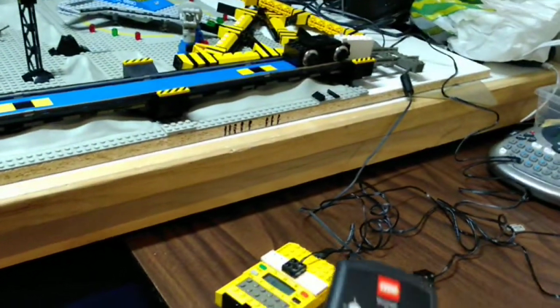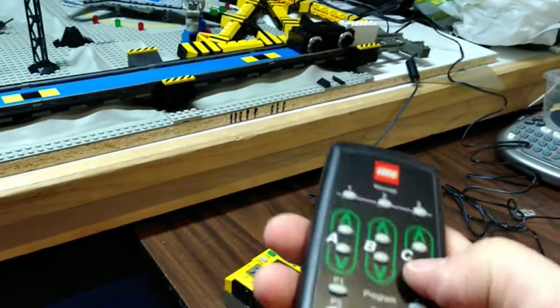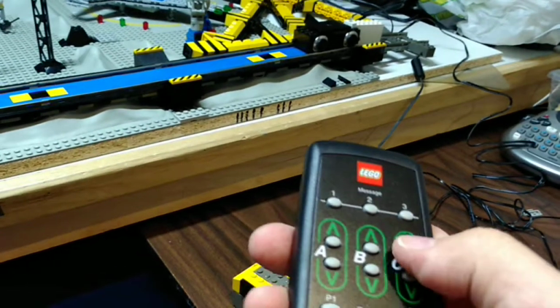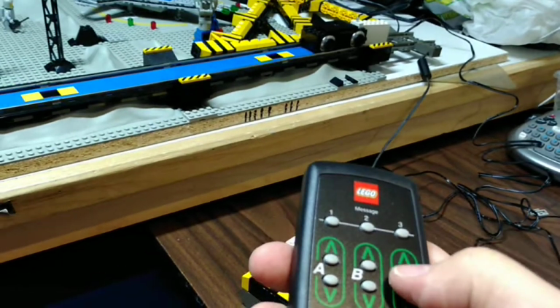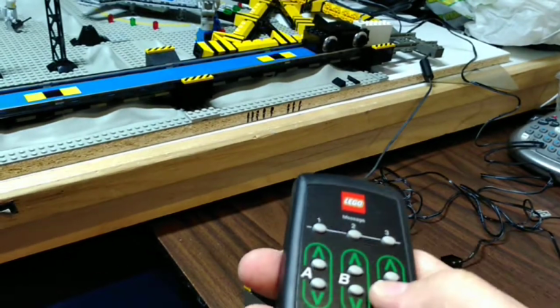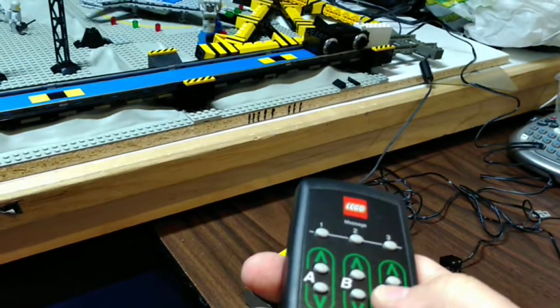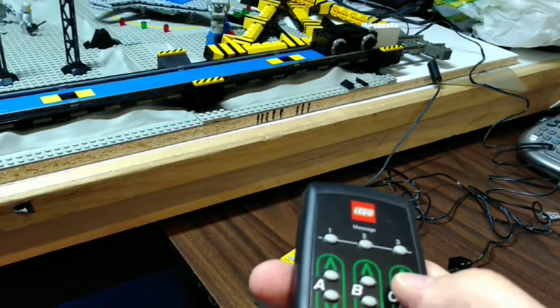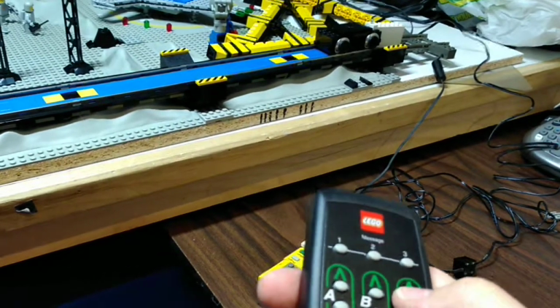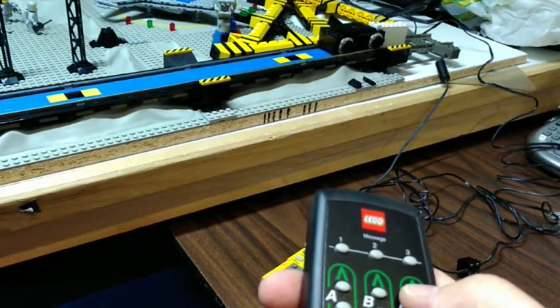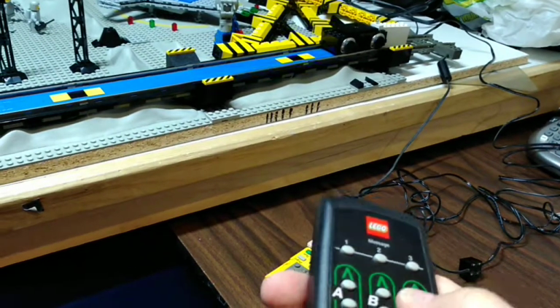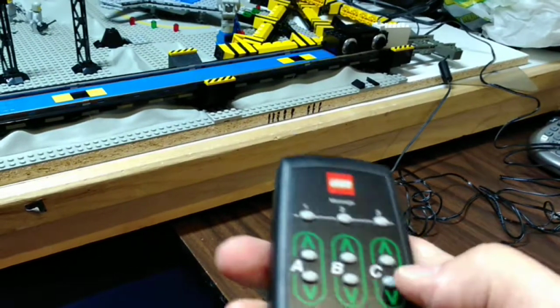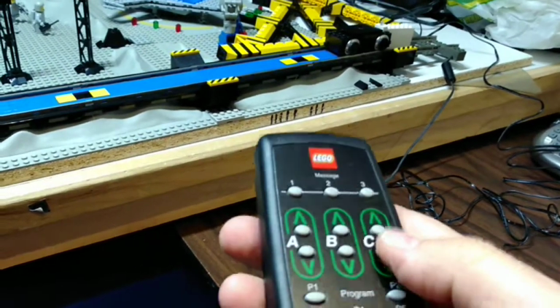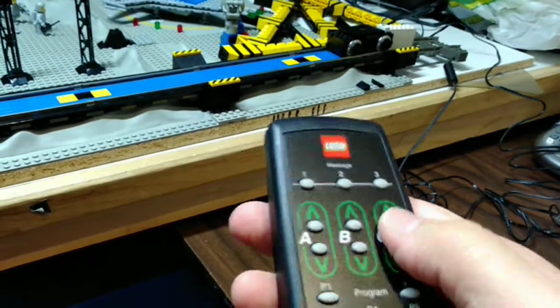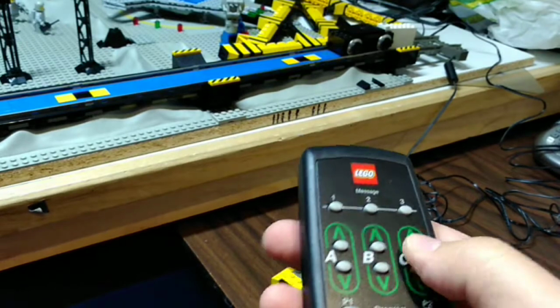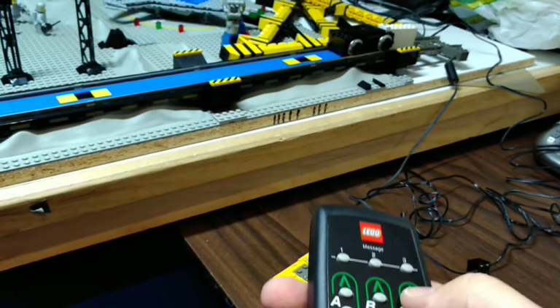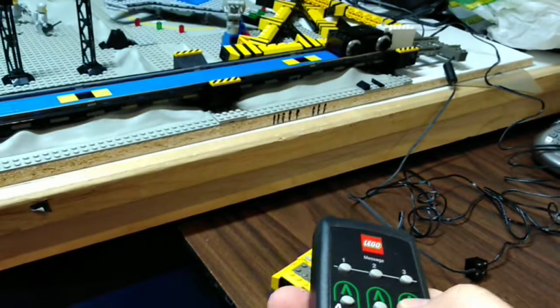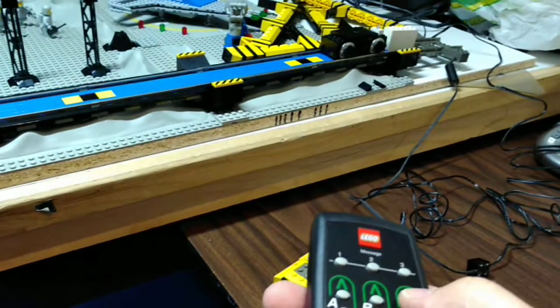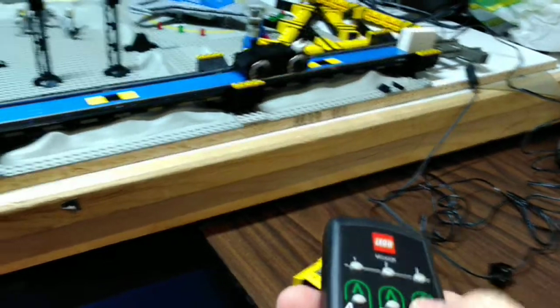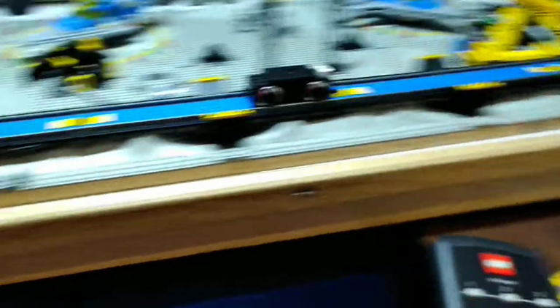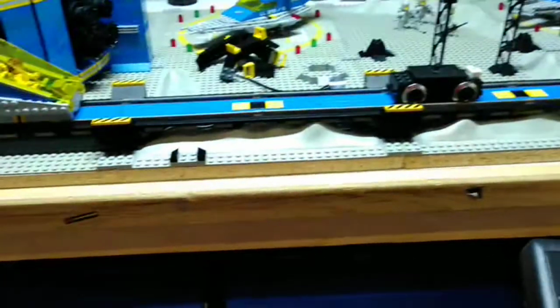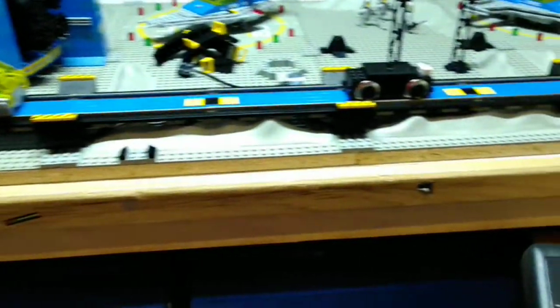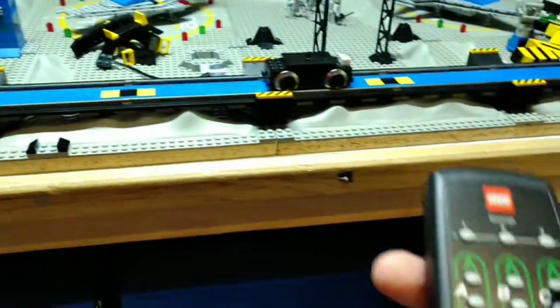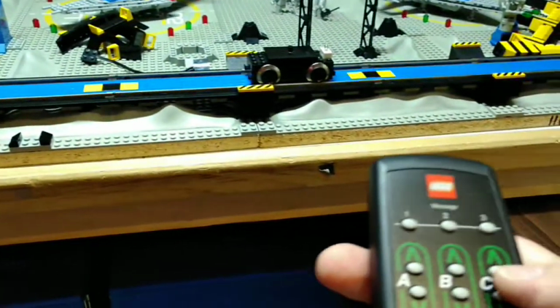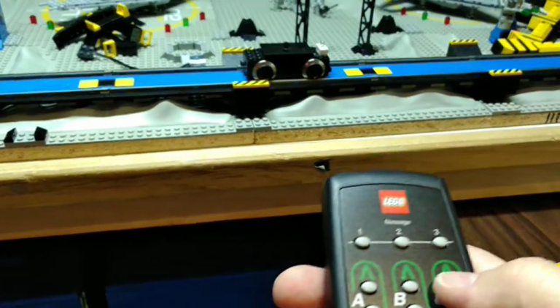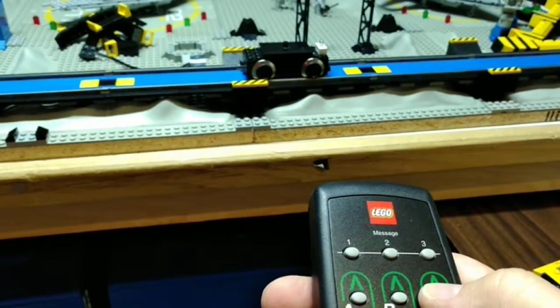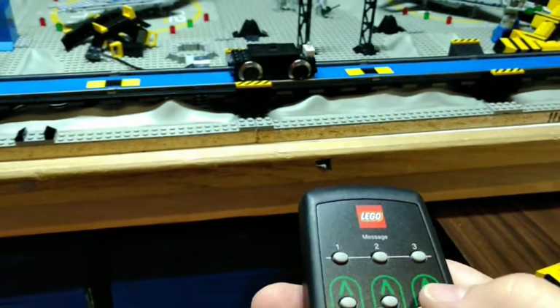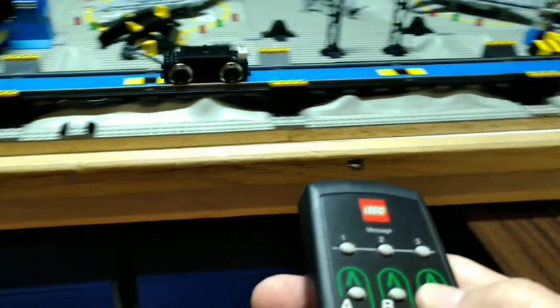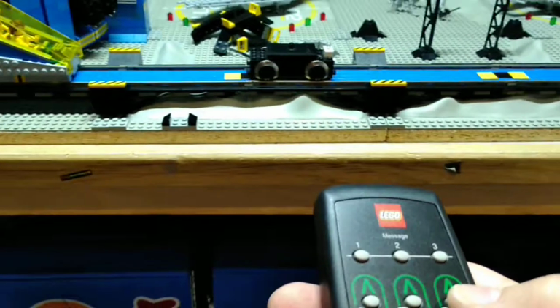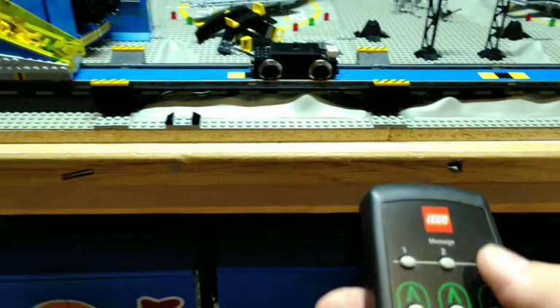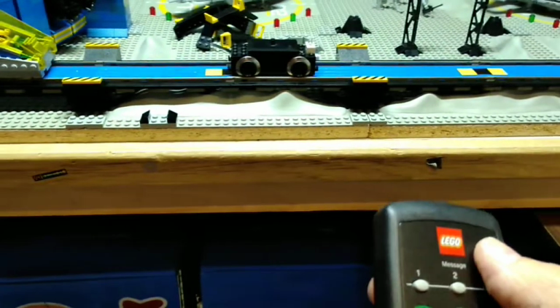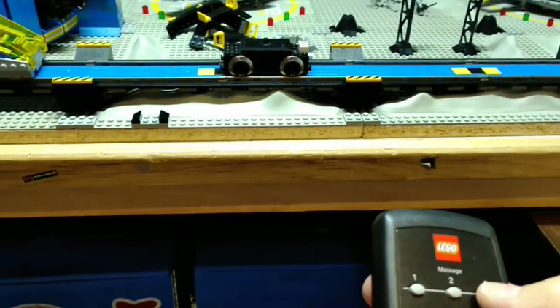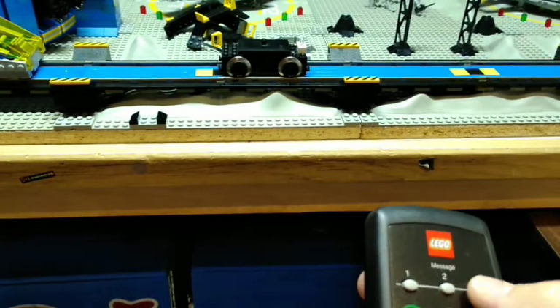The really cool part about DCC is it's up and down — forward and backward. If you hit both buttons at the same time it basically stops it. And you can turn the light on and off.